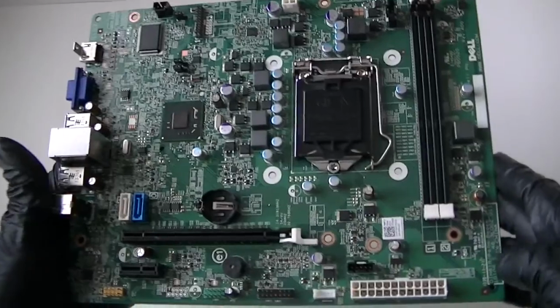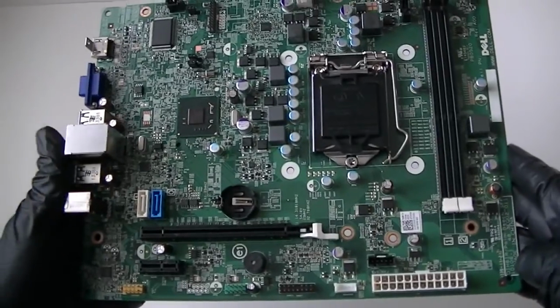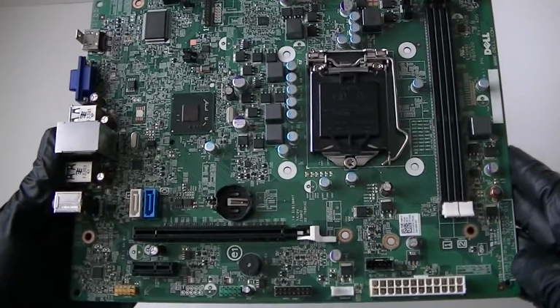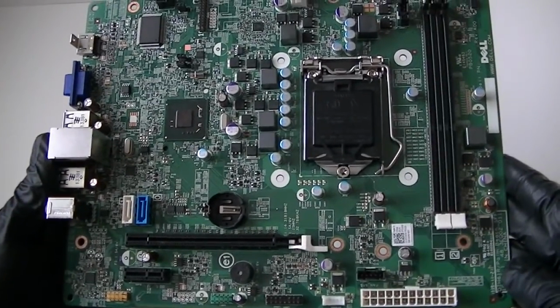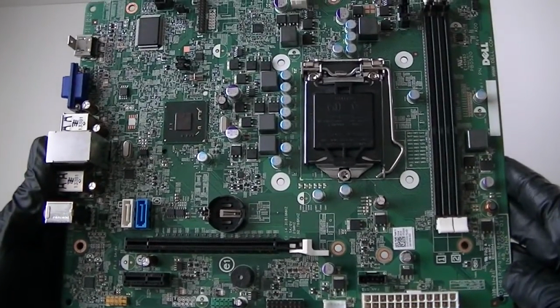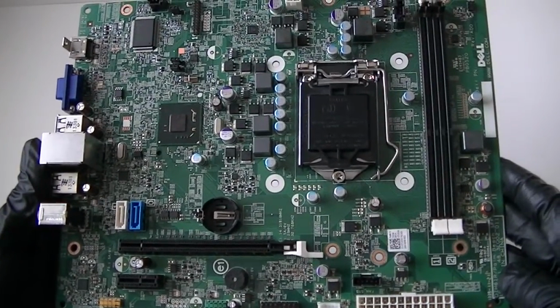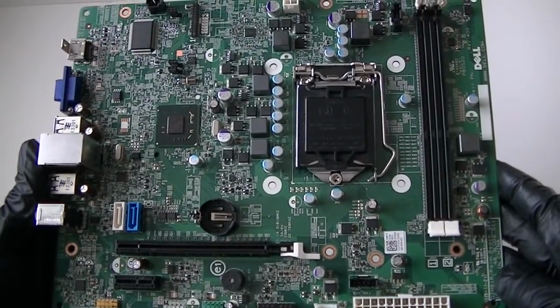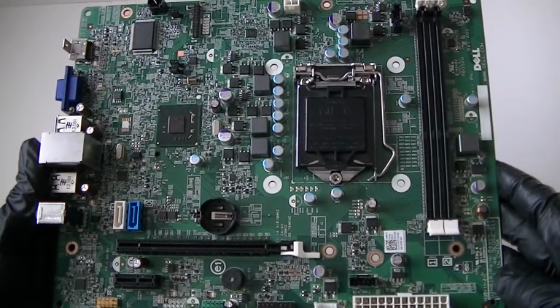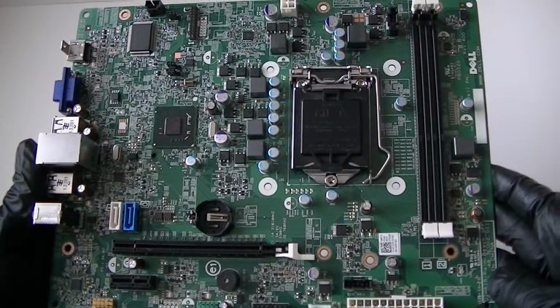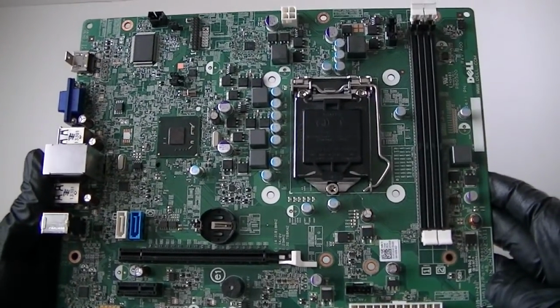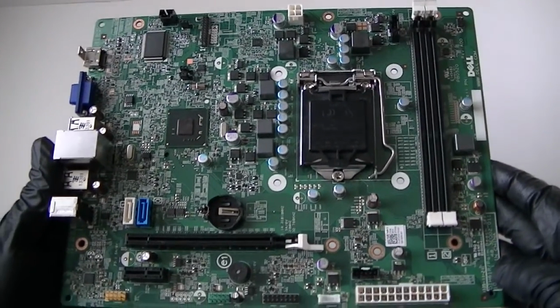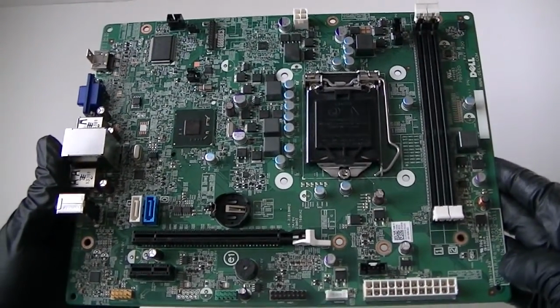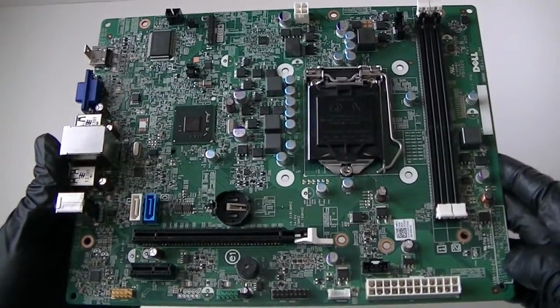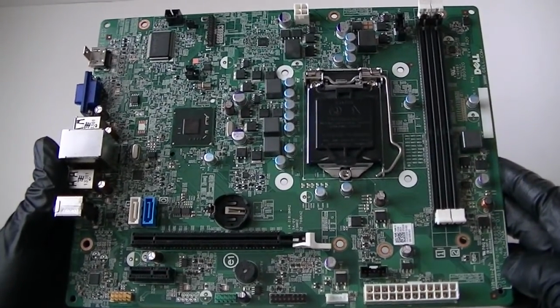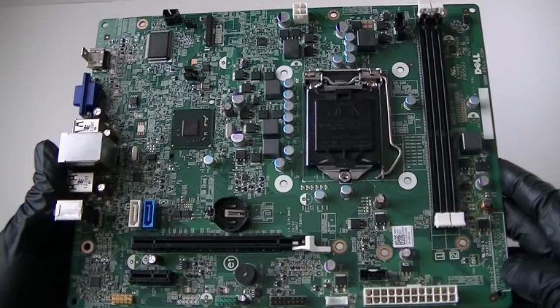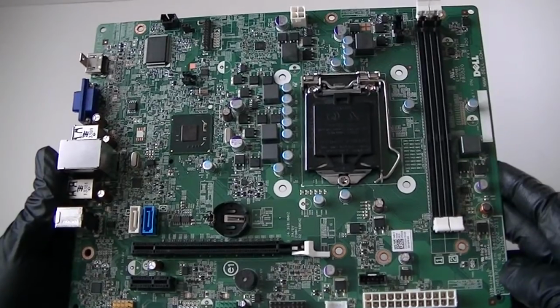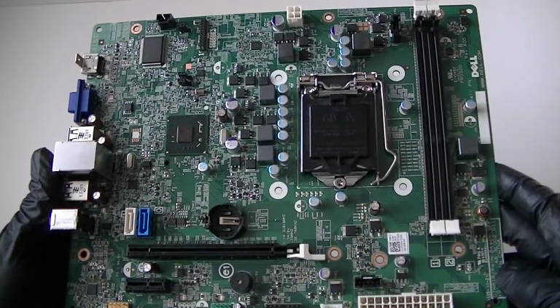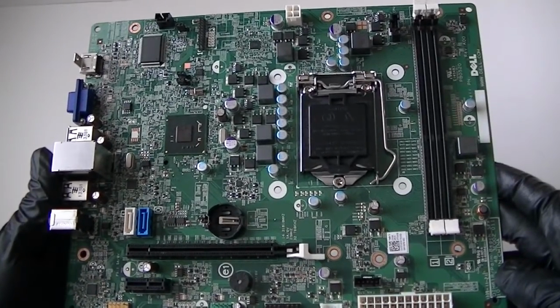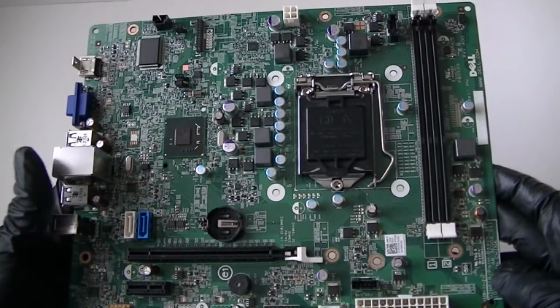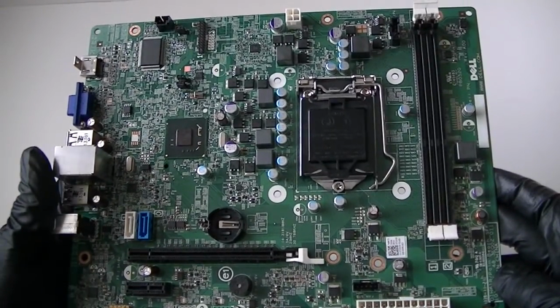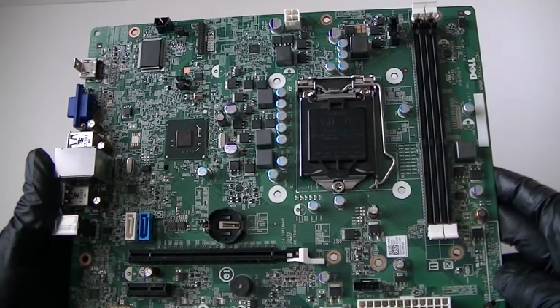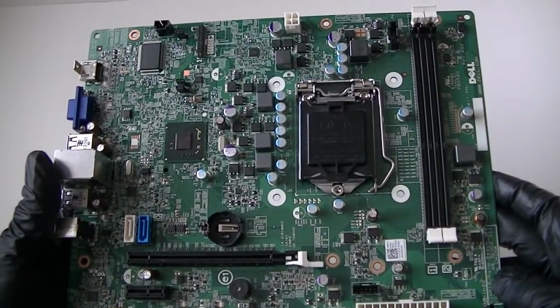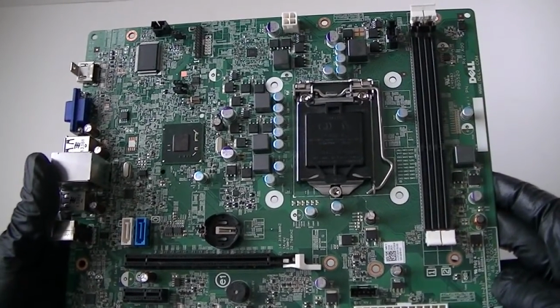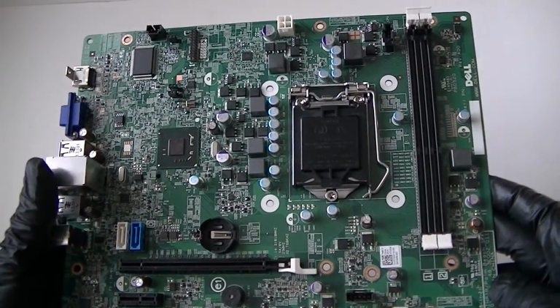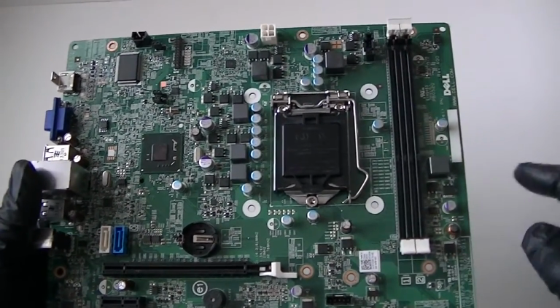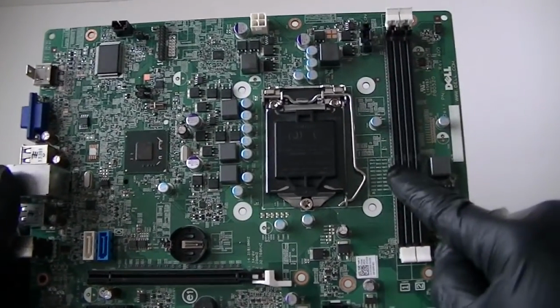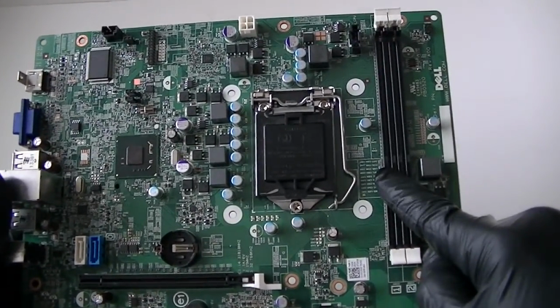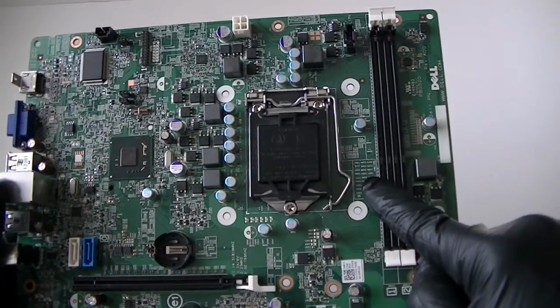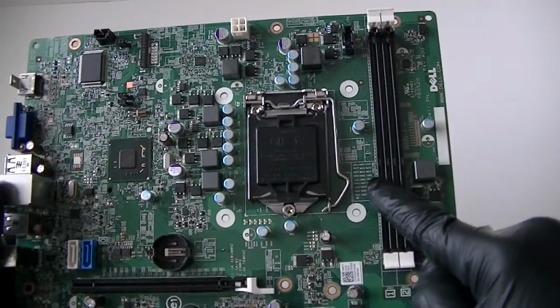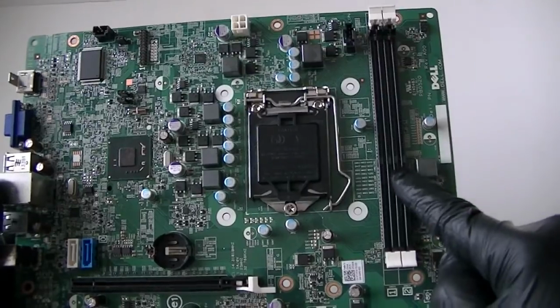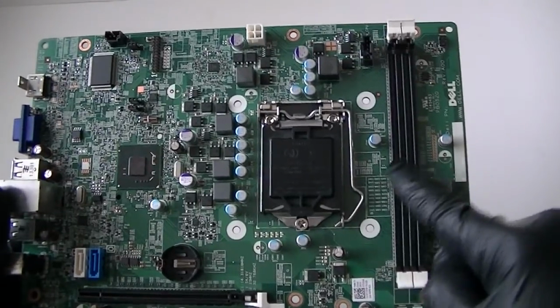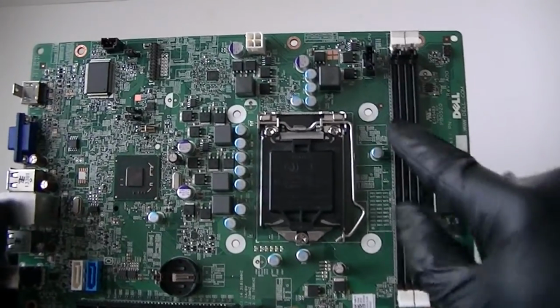This is MXKDI. Here we have another motherboard from a Dell Optiplex 3010 — this is a small form factor. It's a socket 1155 Intel. Here are 2 DDR3 memory slots right here.